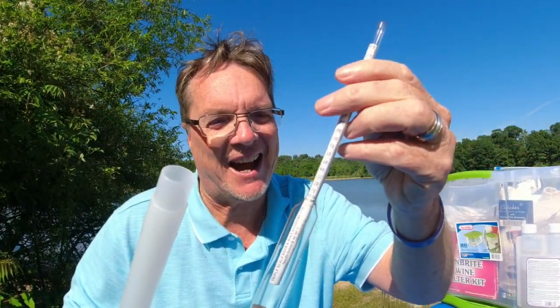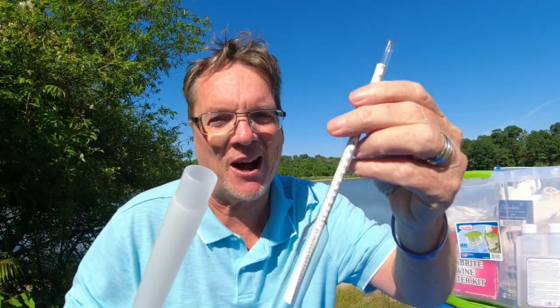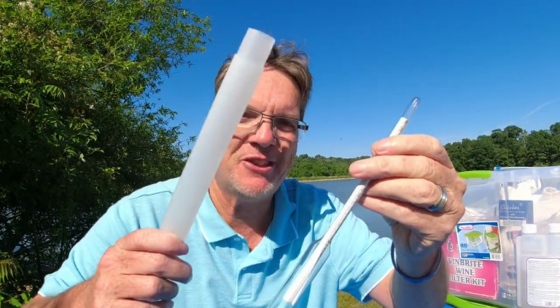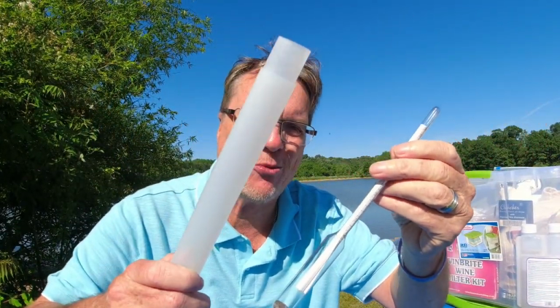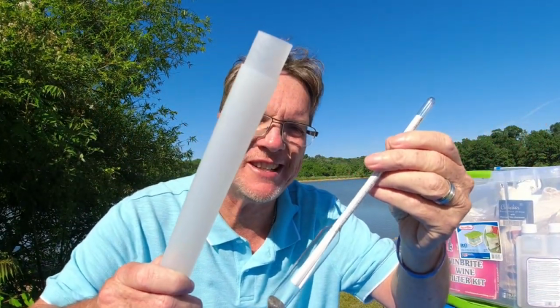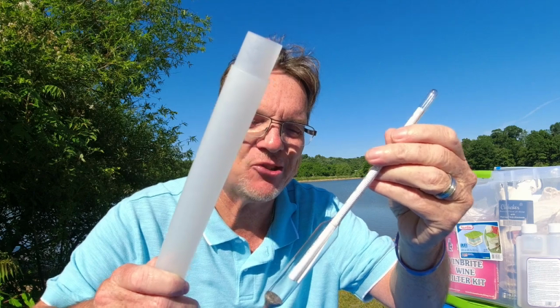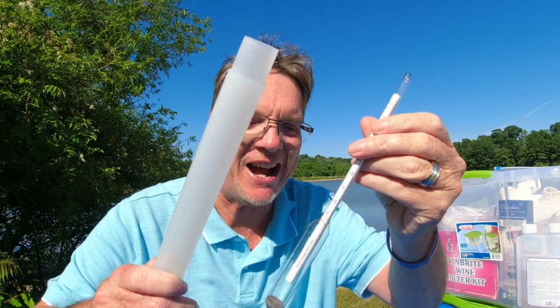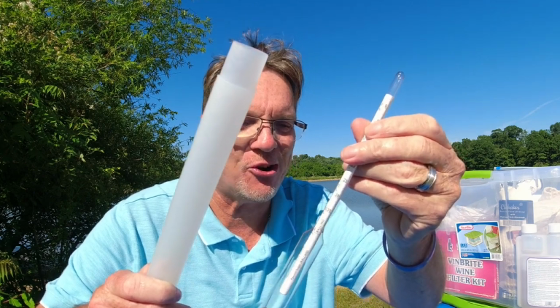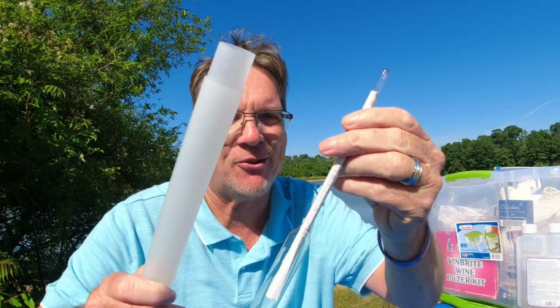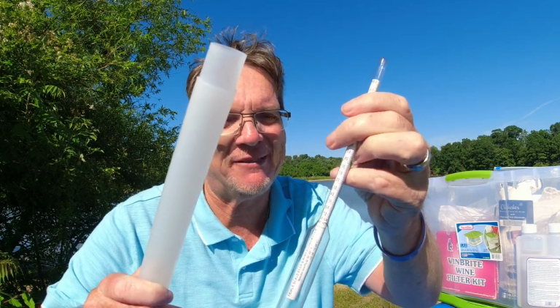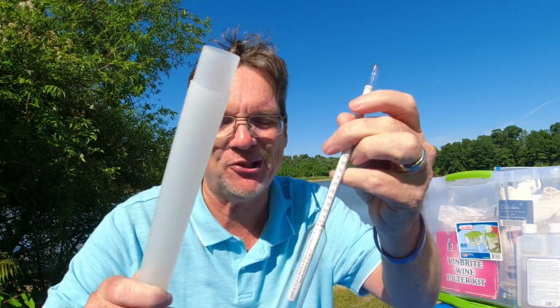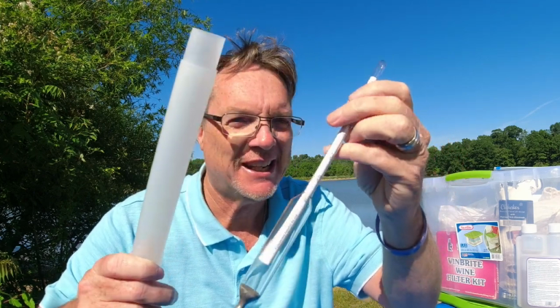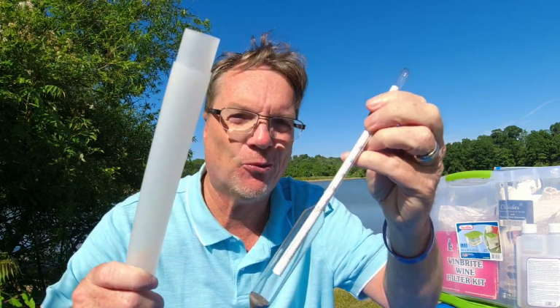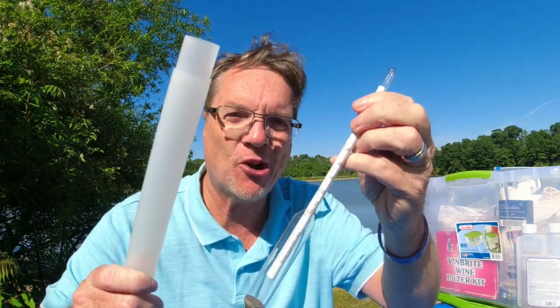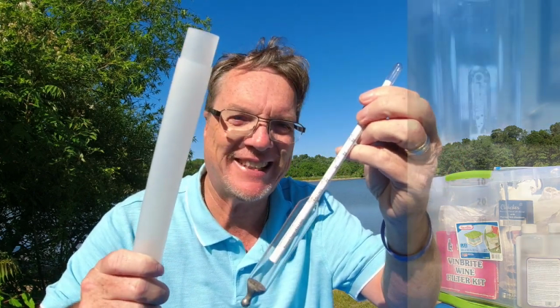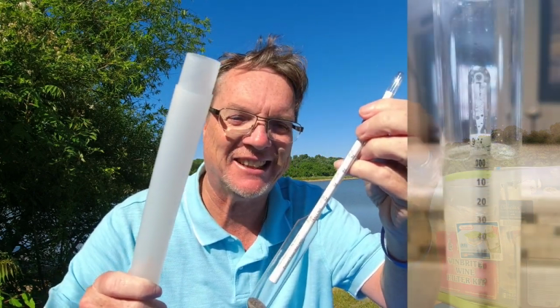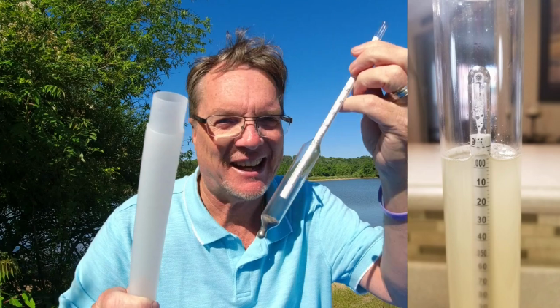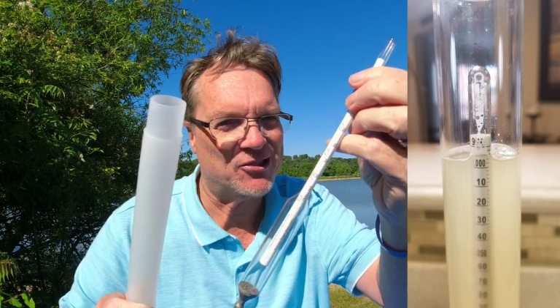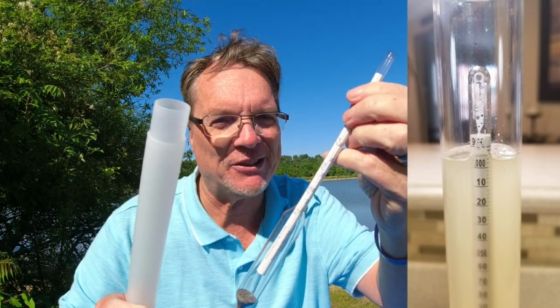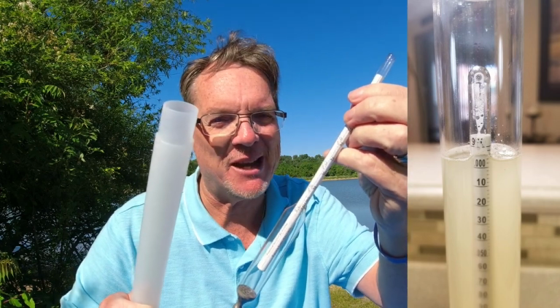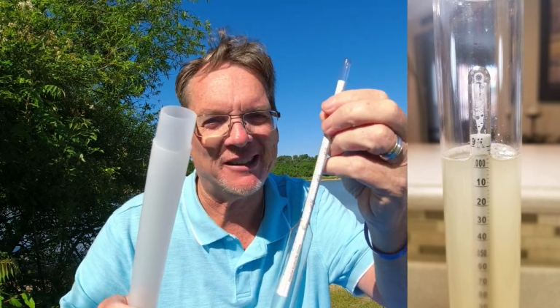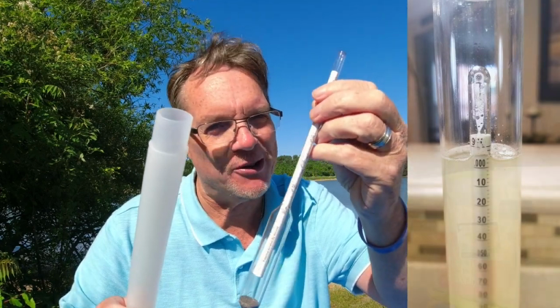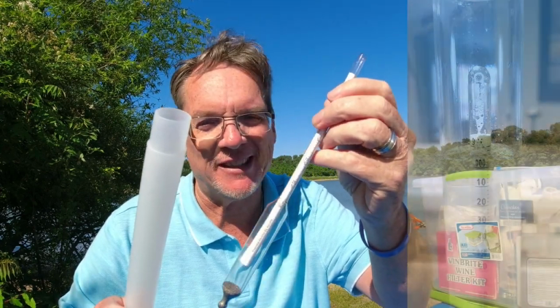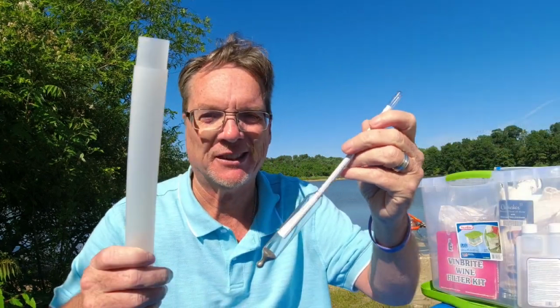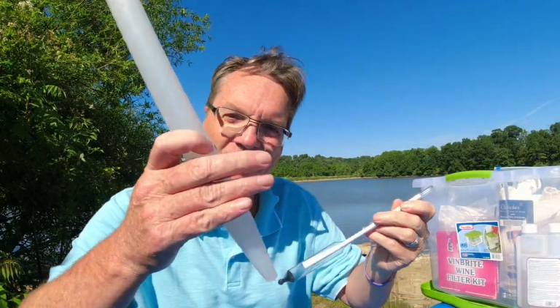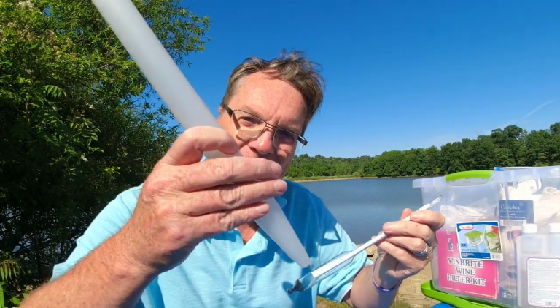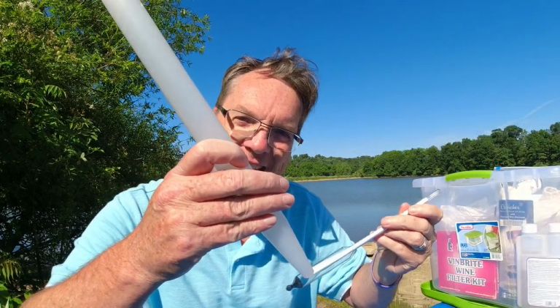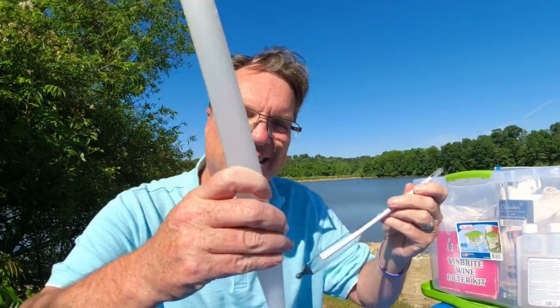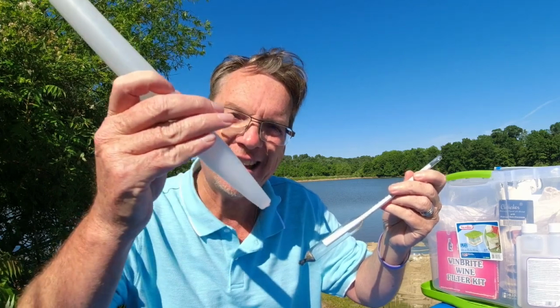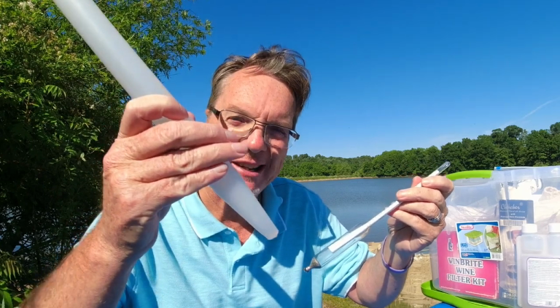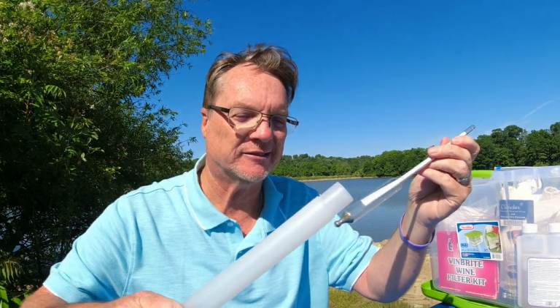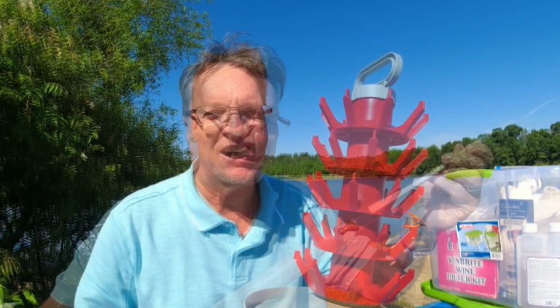This one's a must — it's a hydrometer. This is what's going to test your alcohol levels by volume. If you want to know exactly what your alcohol content is, I strongly recommend one of these. I wouldn't miss this one. Also get a protective case to help protect it.